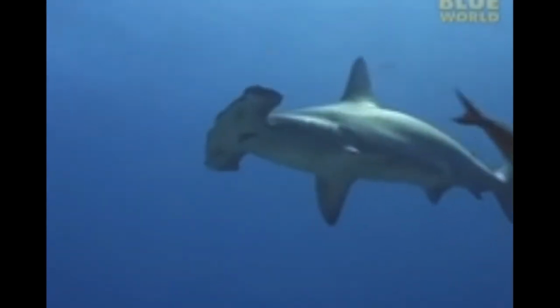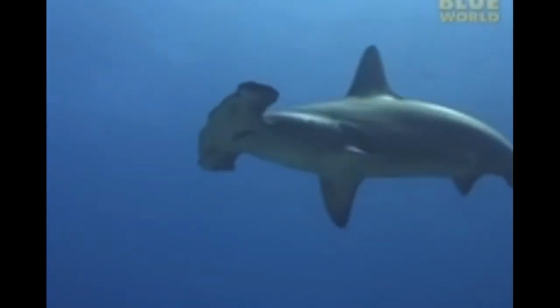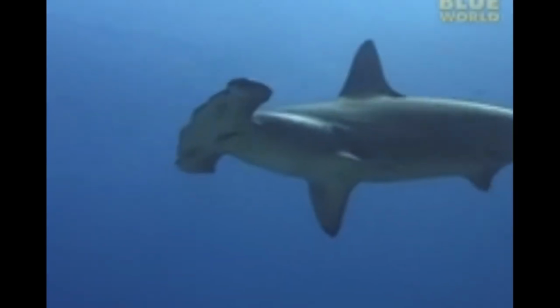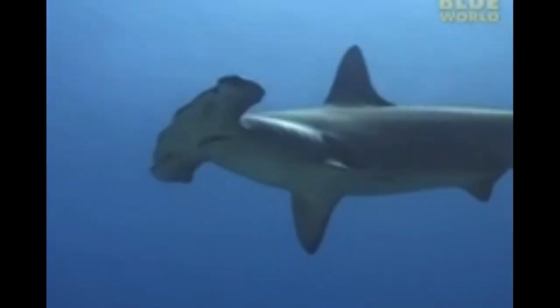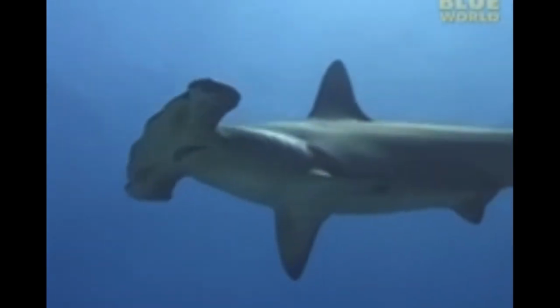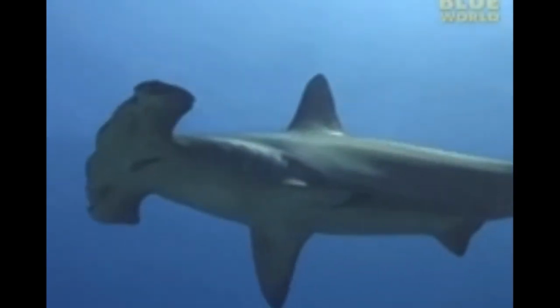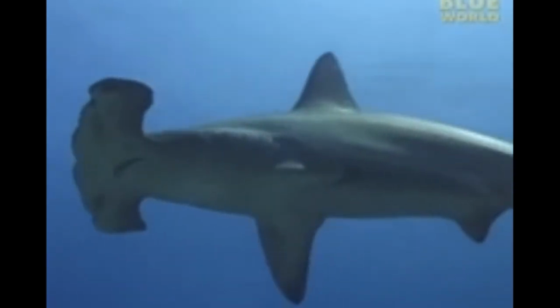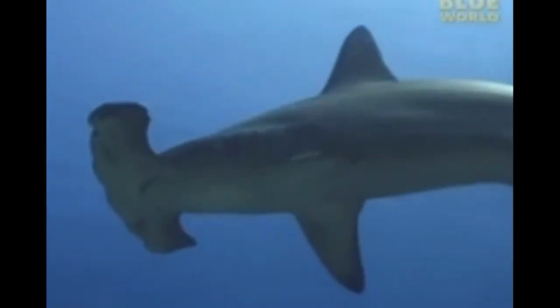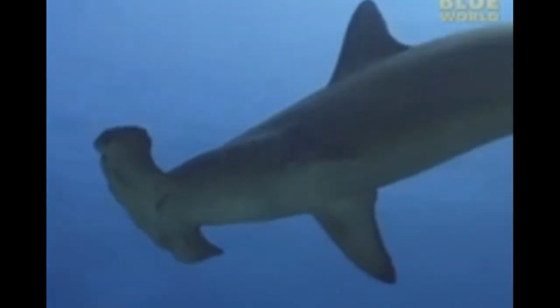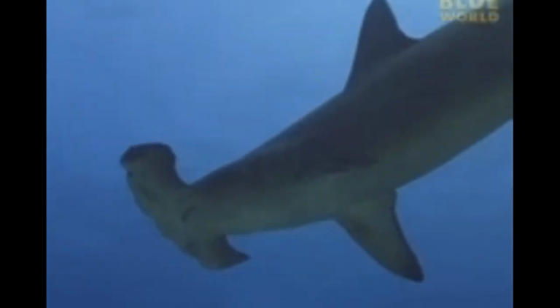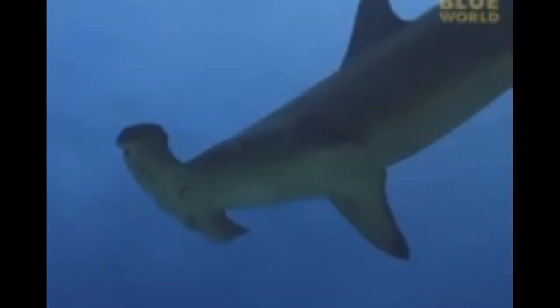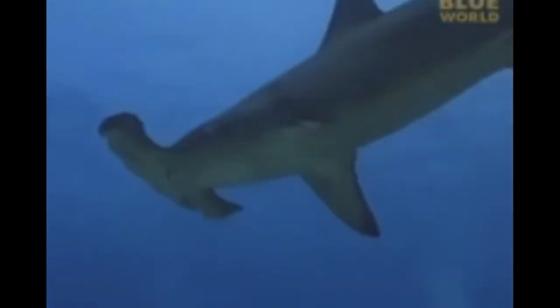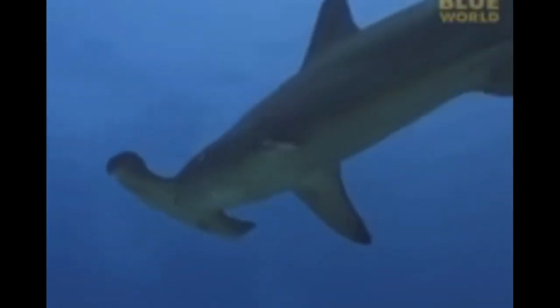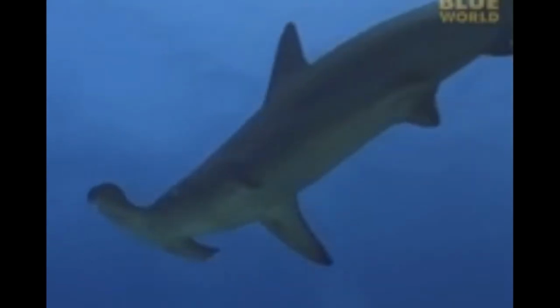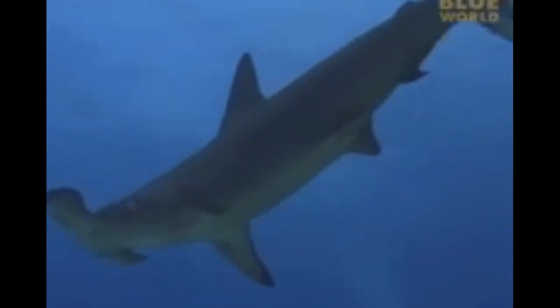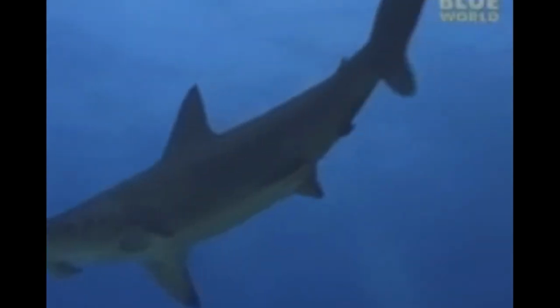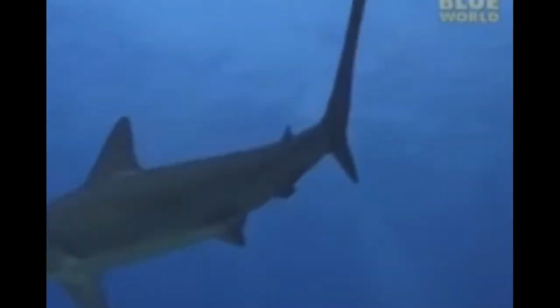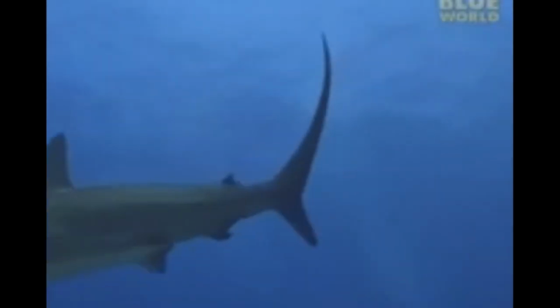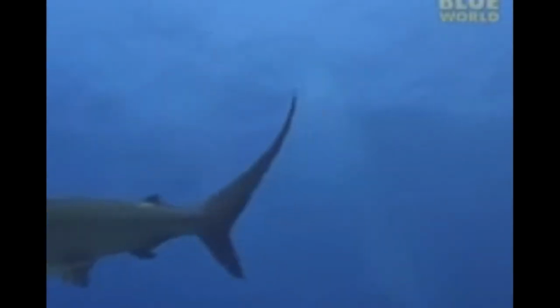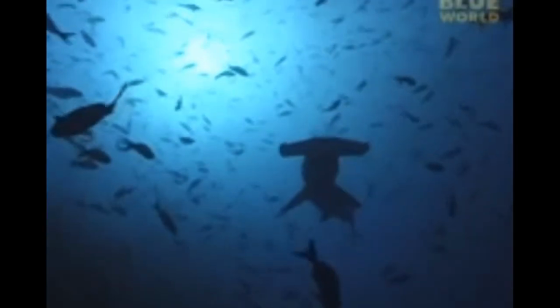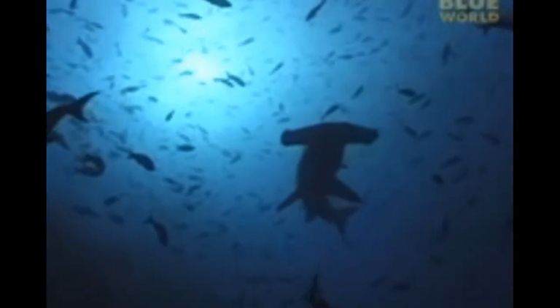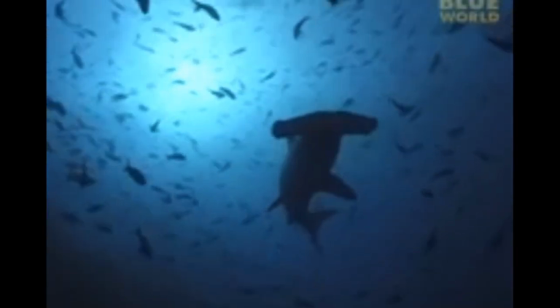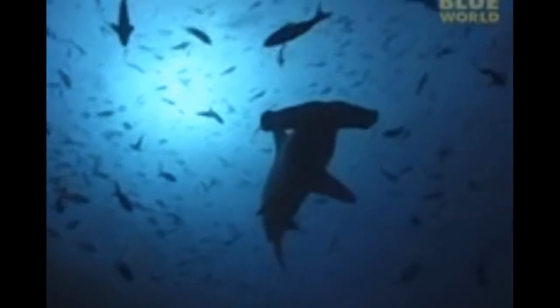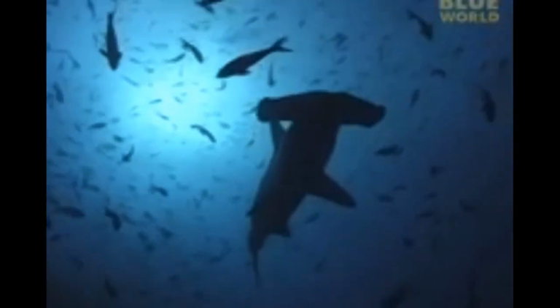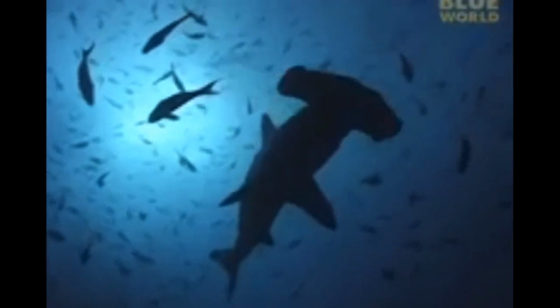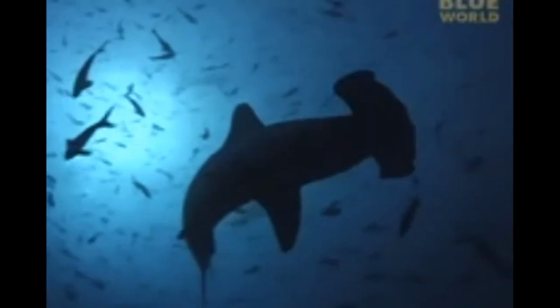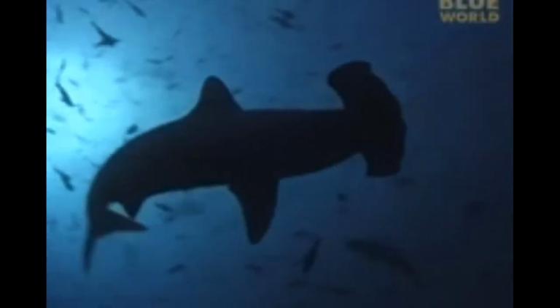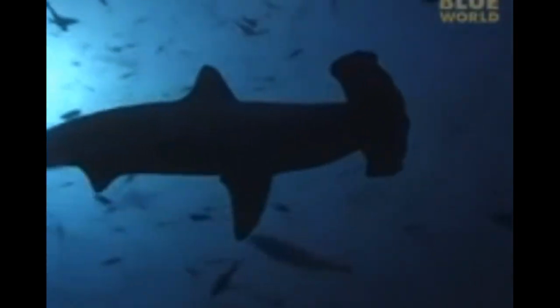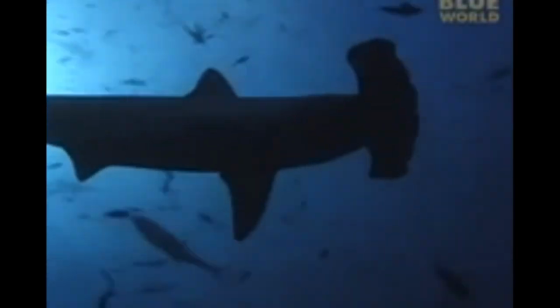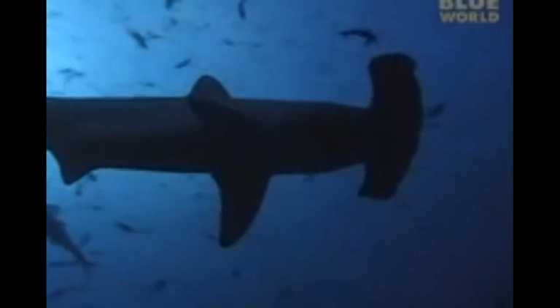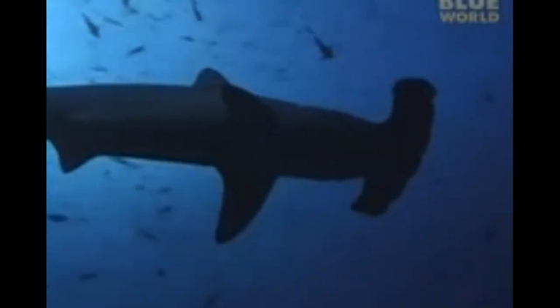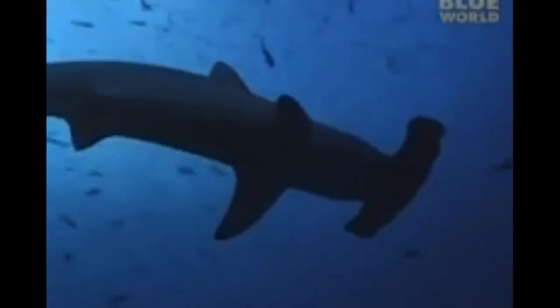Does this organism have a heart, and how is it different from or similar to a human heart? They have a two-chambered heart while humans have a four-chambered heart, so it is about half the complexity of the human heart.